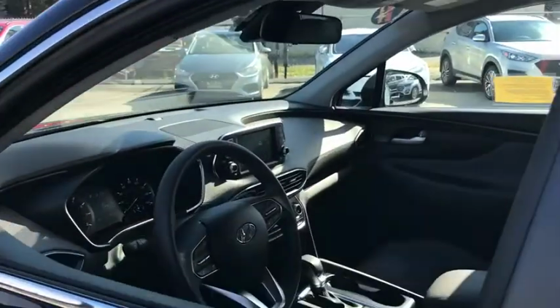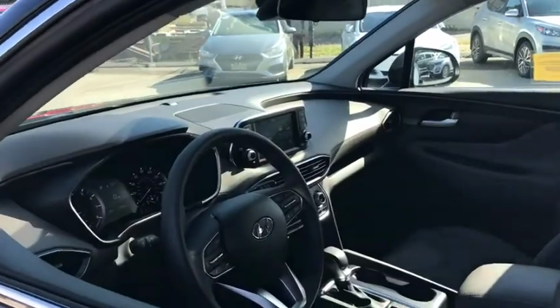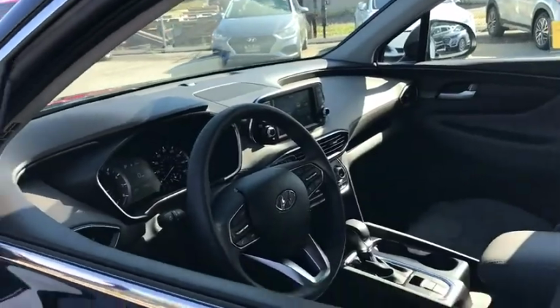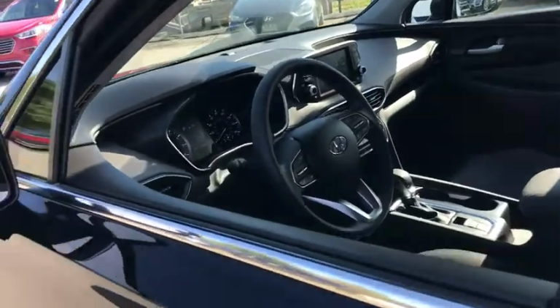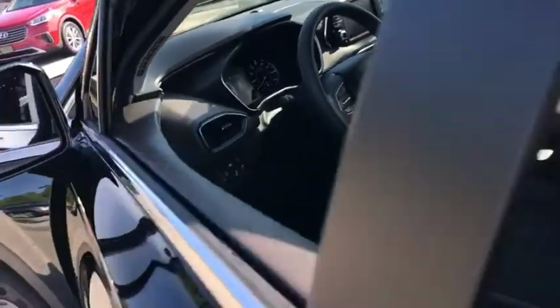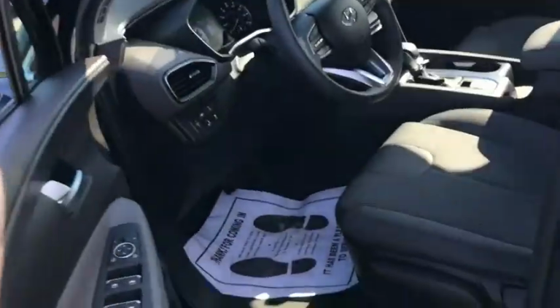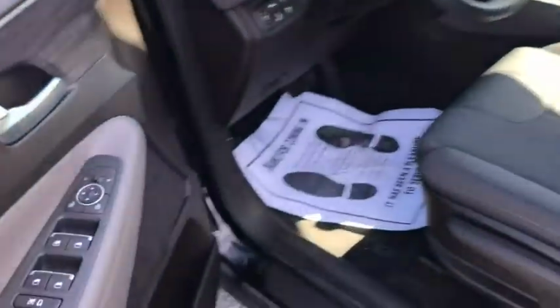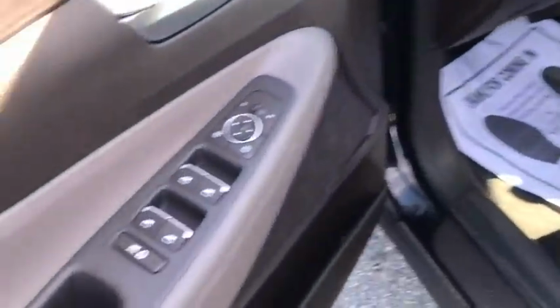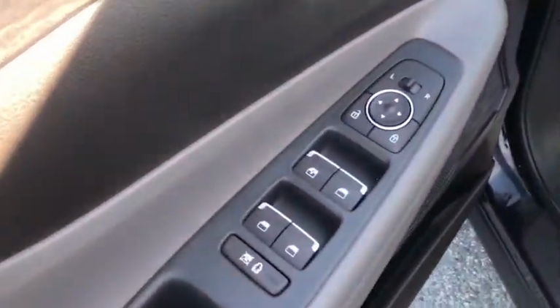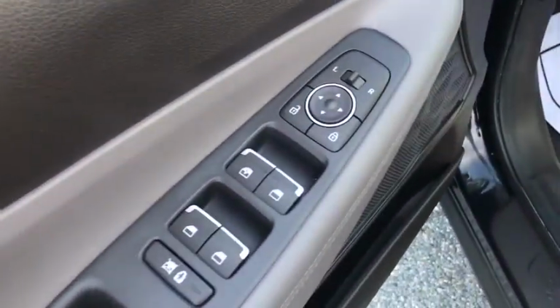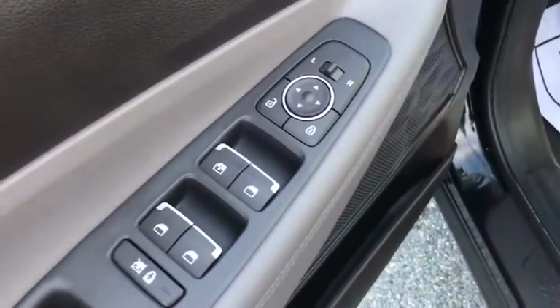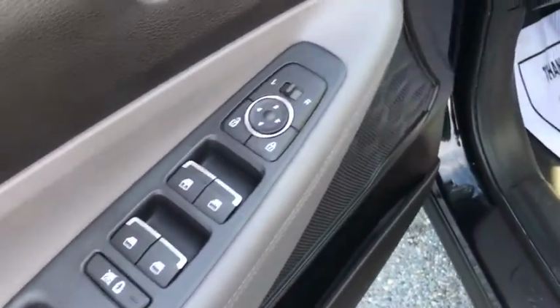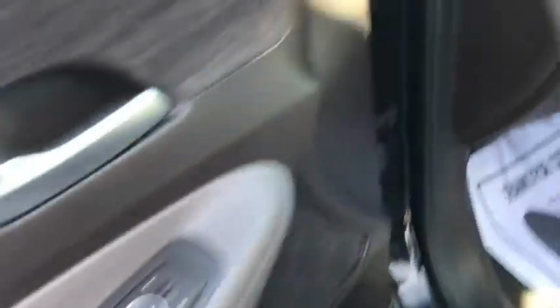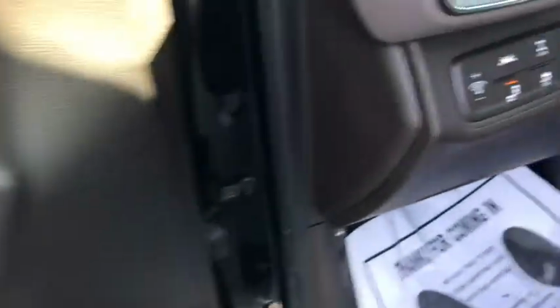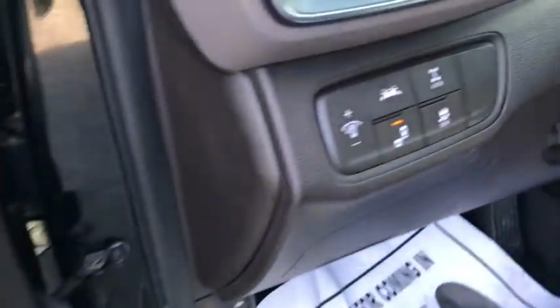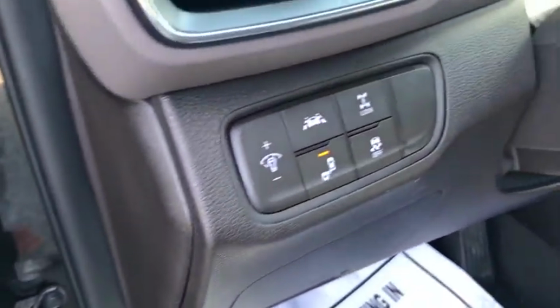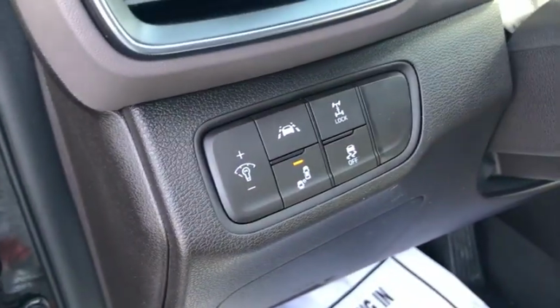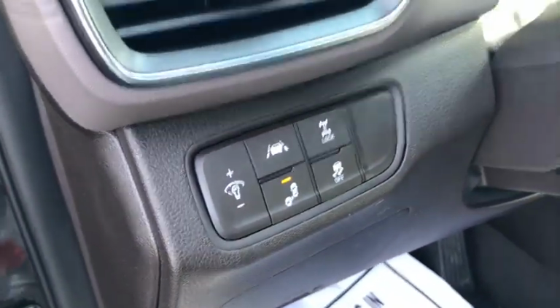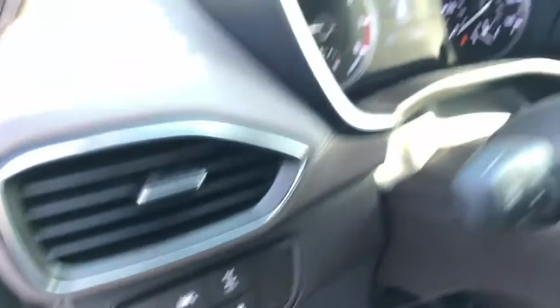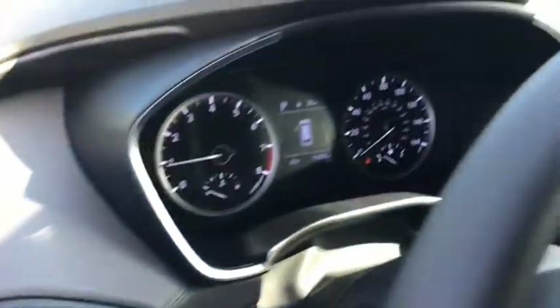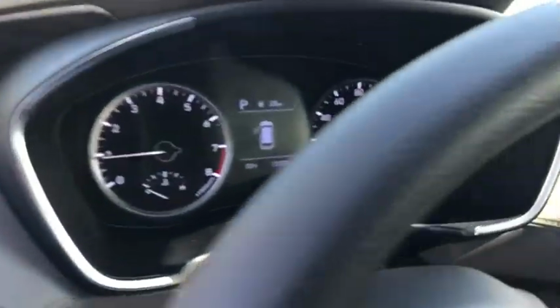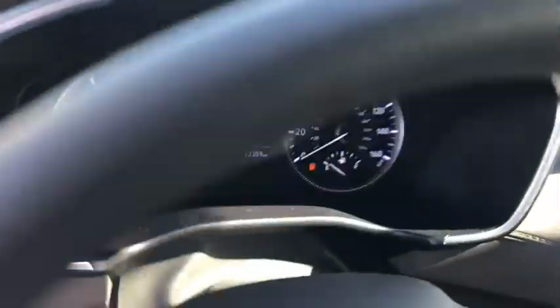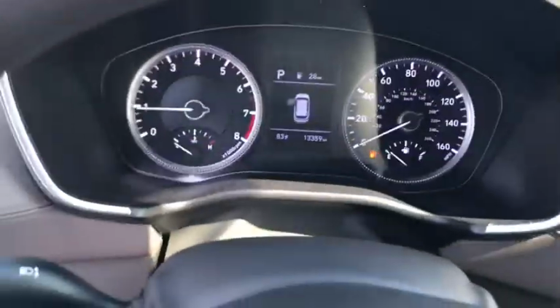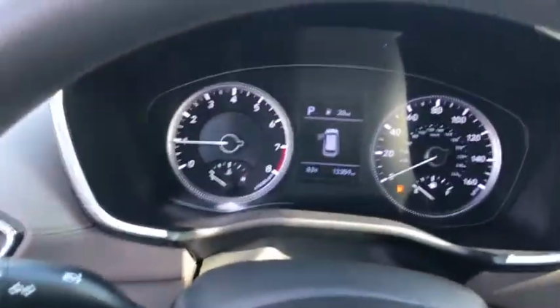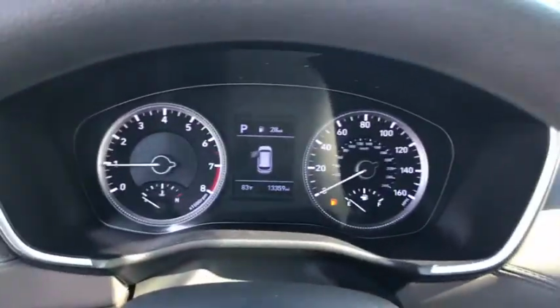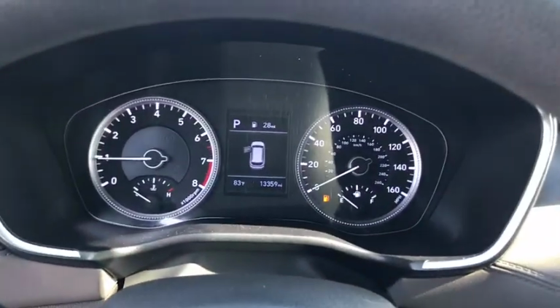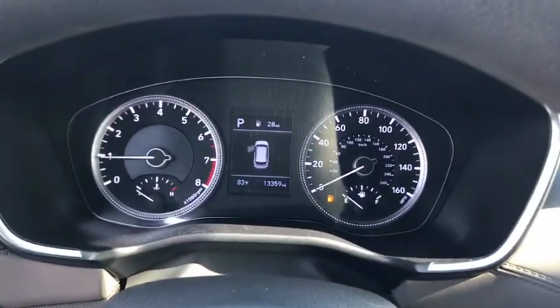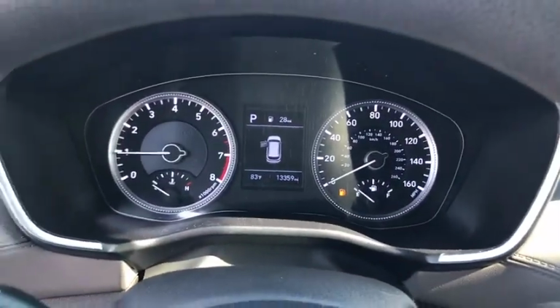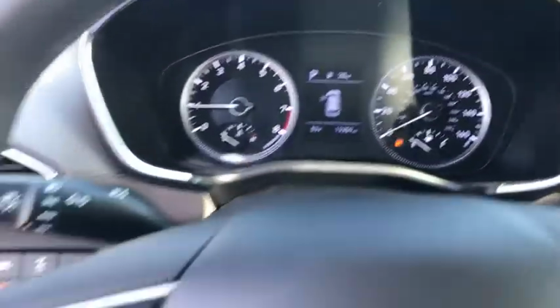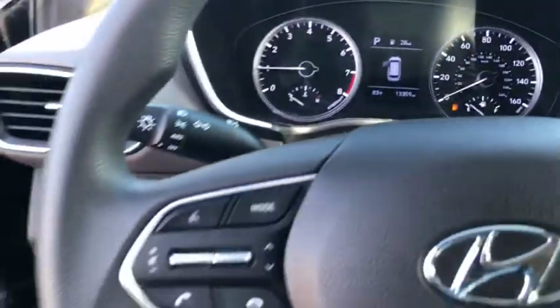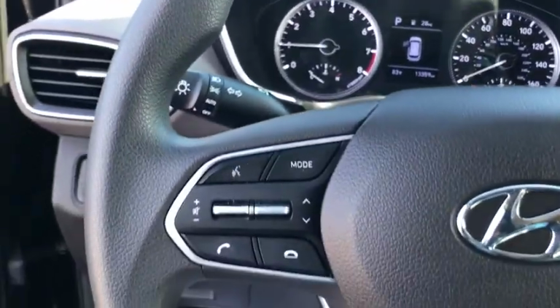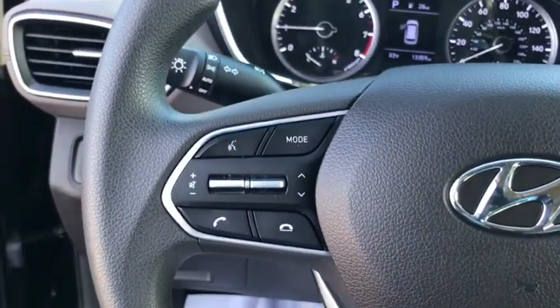Cruise control, four-wheel disc brakes, electronic stability control, rear window defroster, security system, power windows, trip computer, power locks.